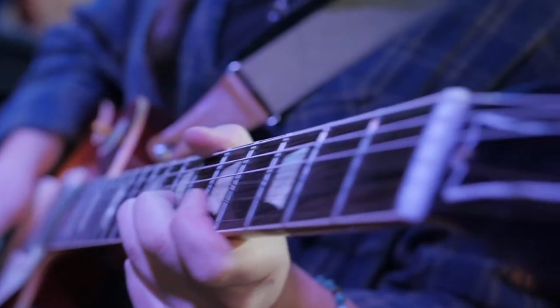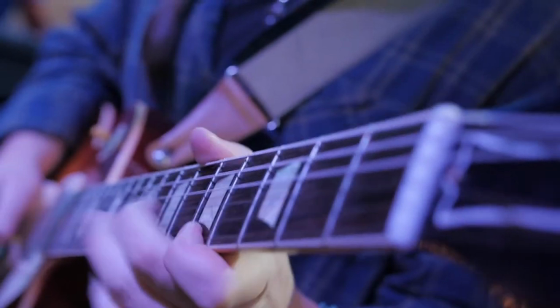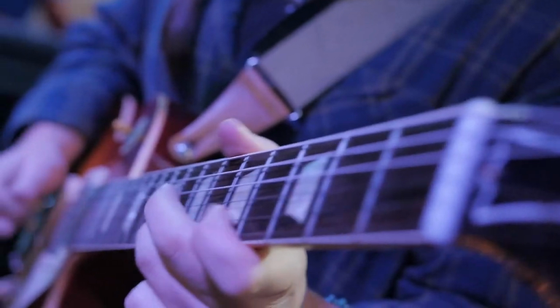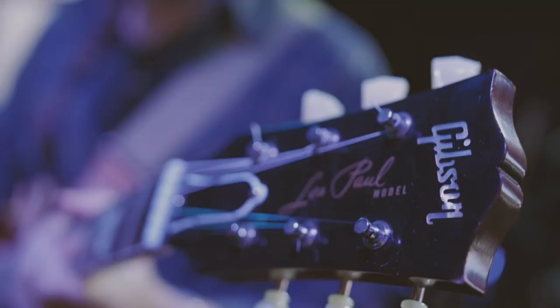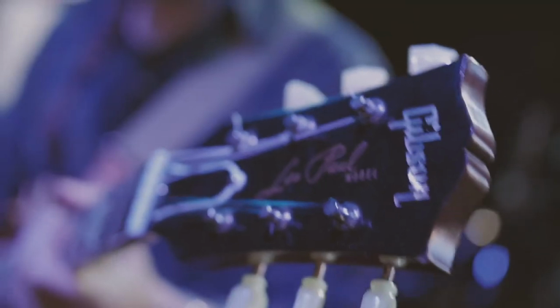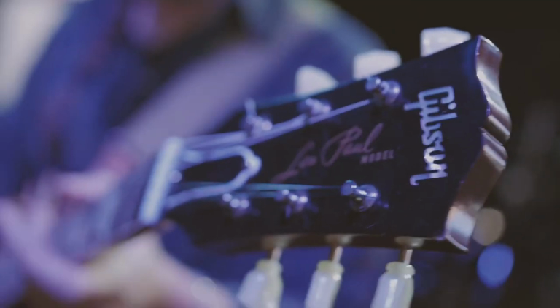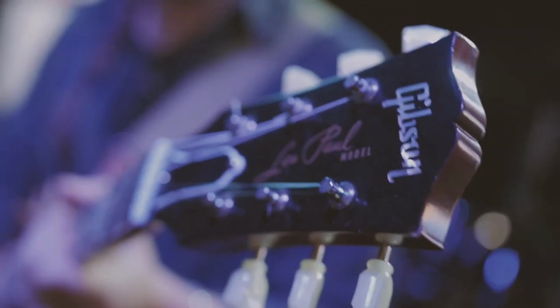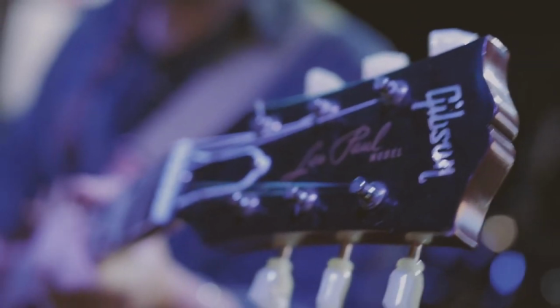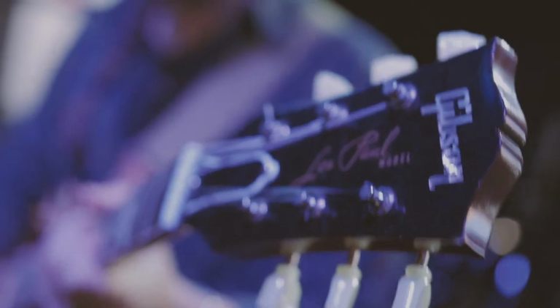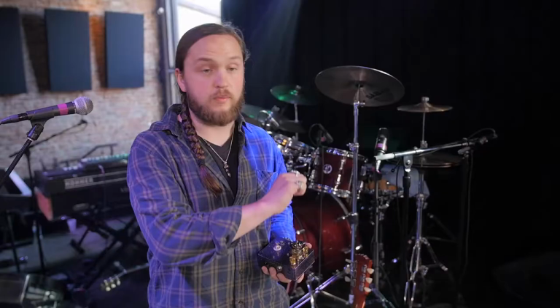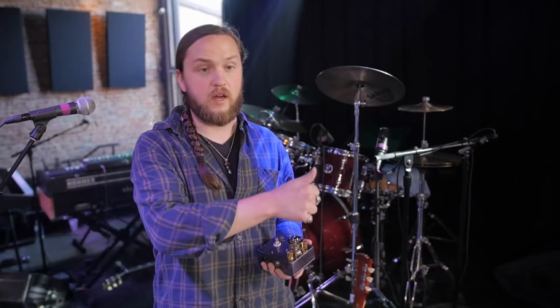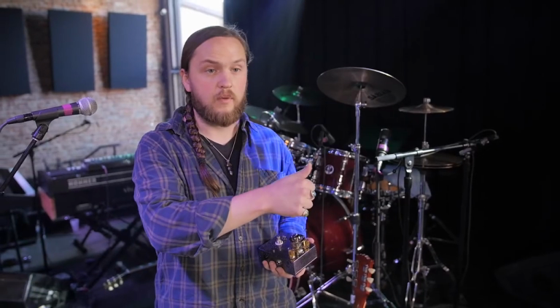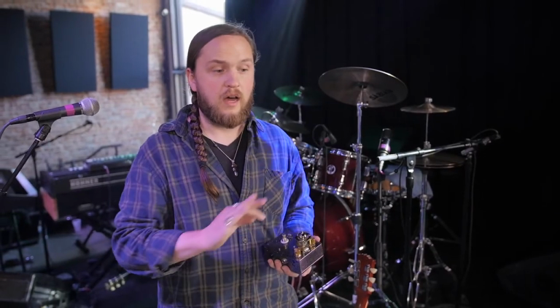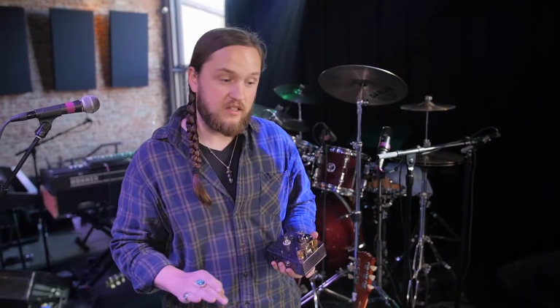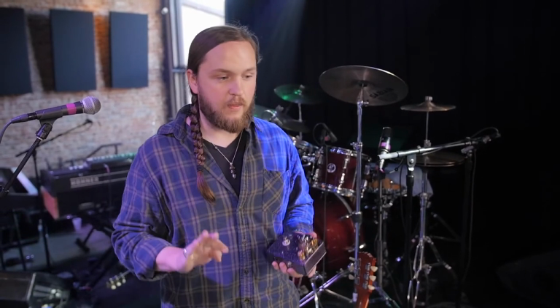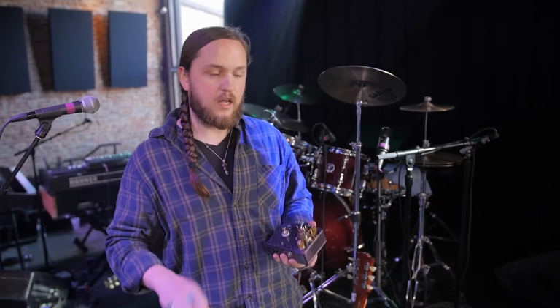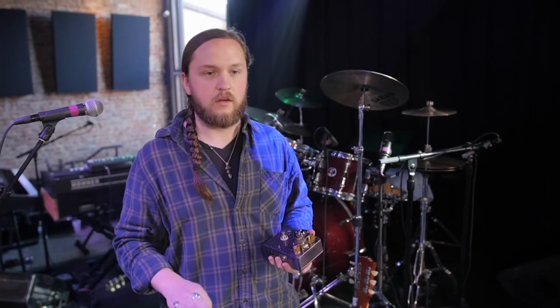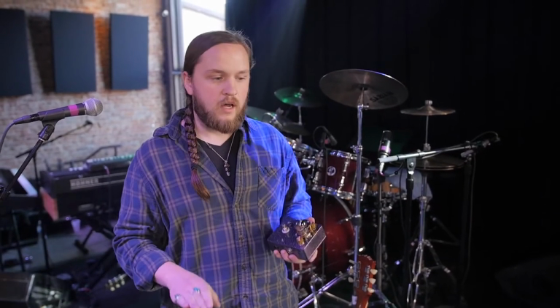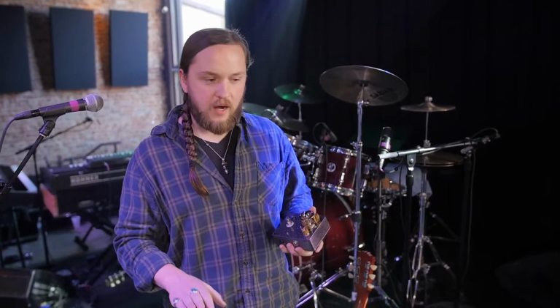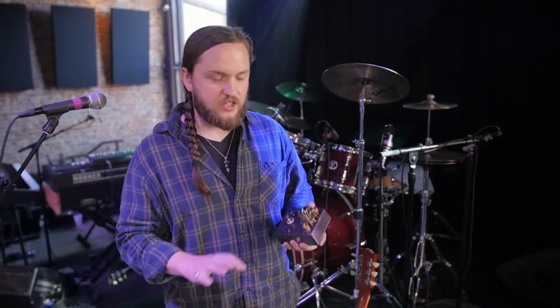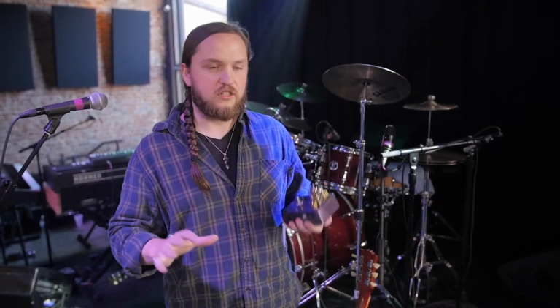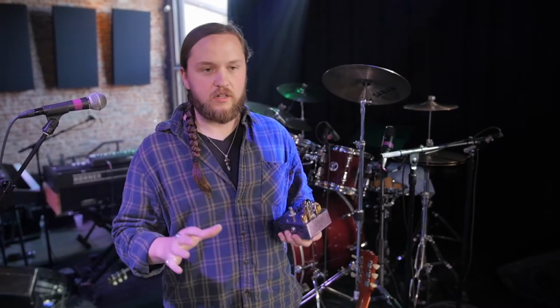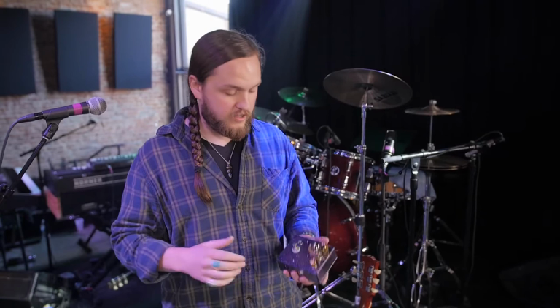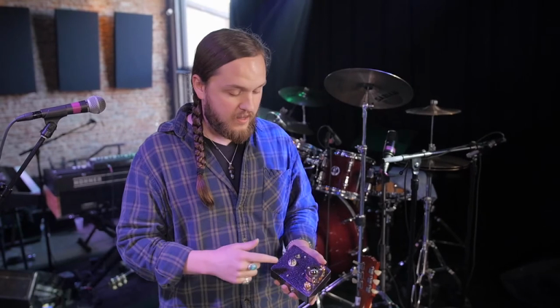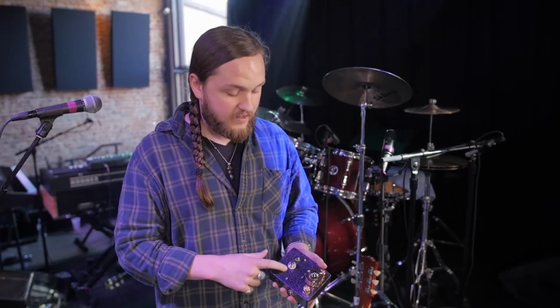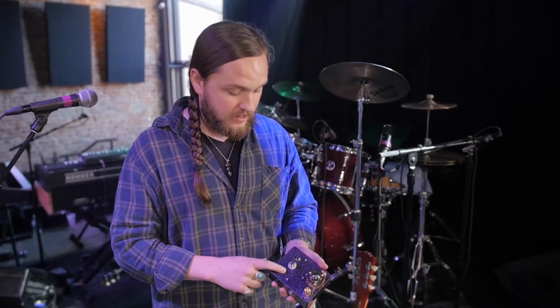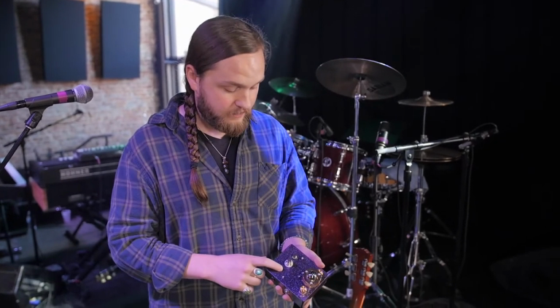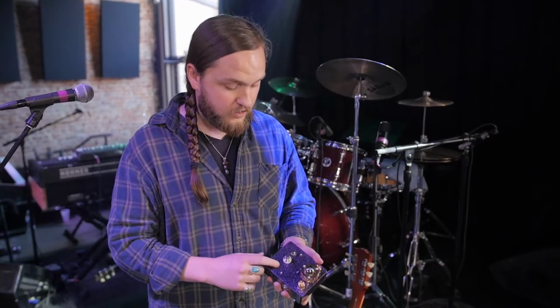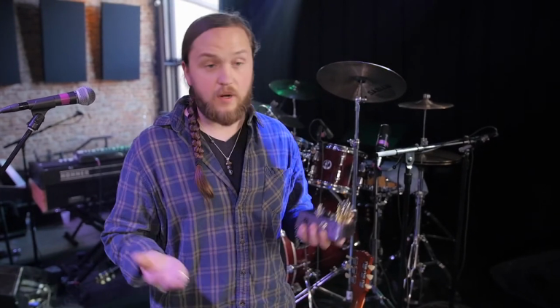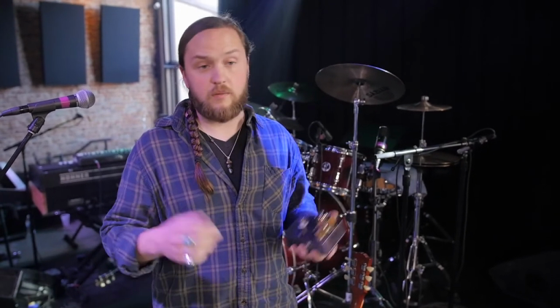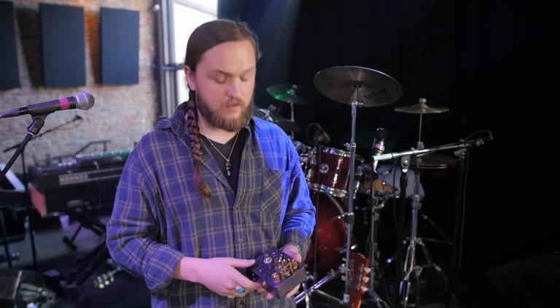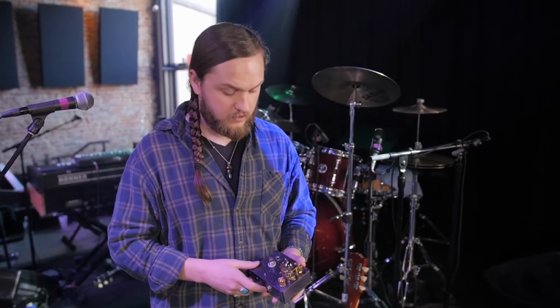In an overdrive pedal I'm looking for the sound of basically a tube amp cranked up. I don't like it to sound like I stomped on a box that changed the tone and colored it — and these do that better than any pedal I've ever used.